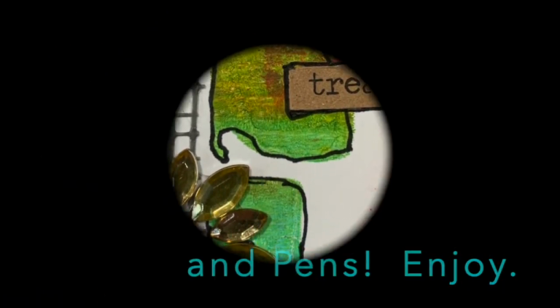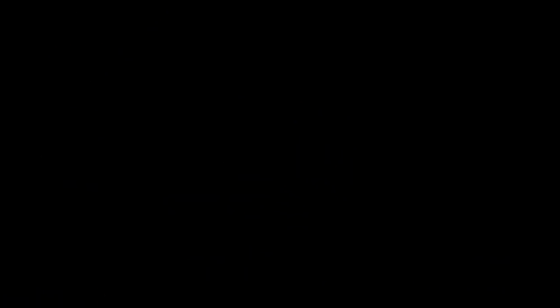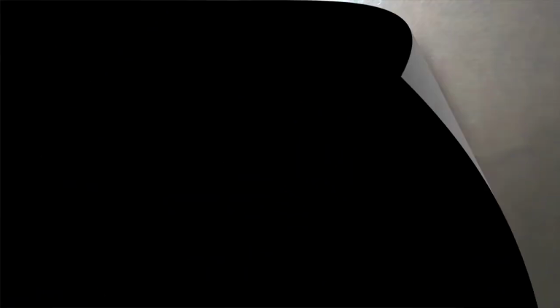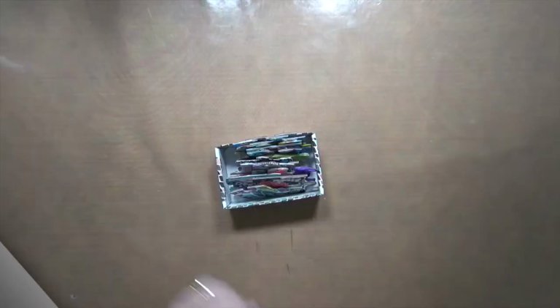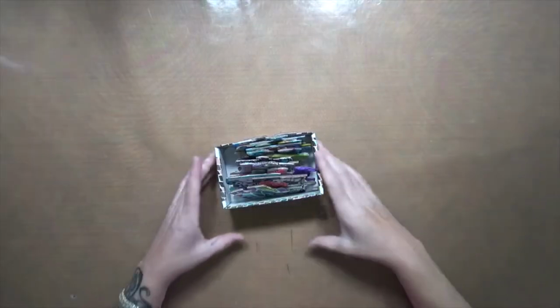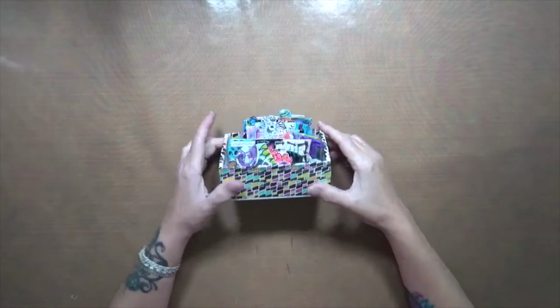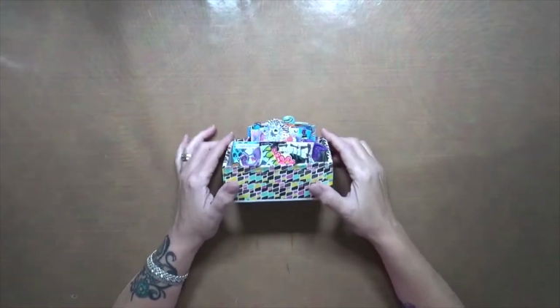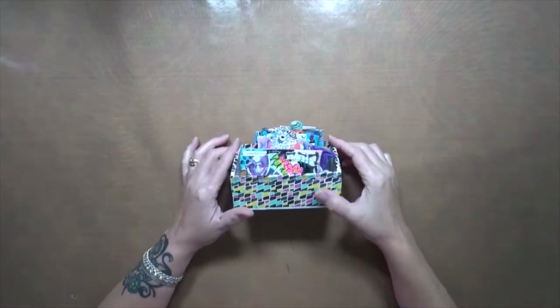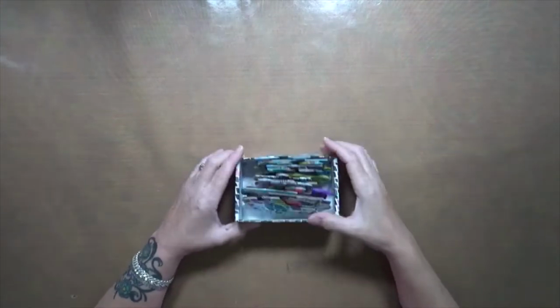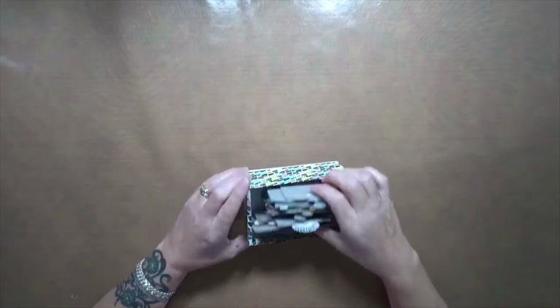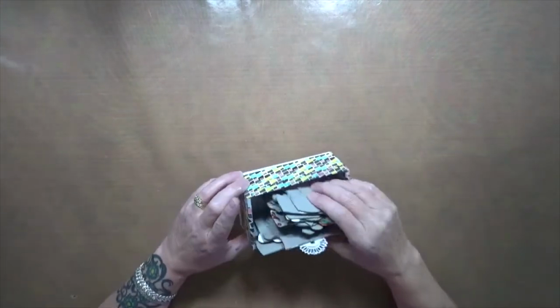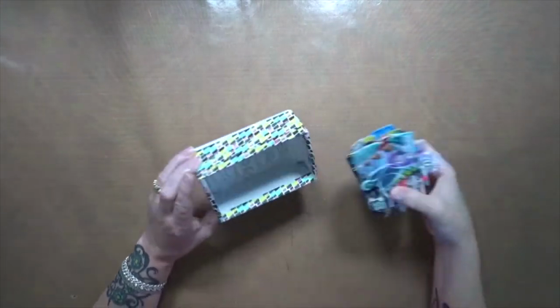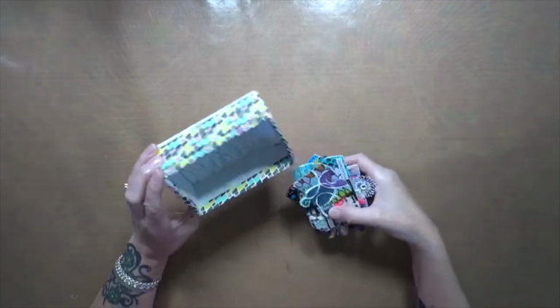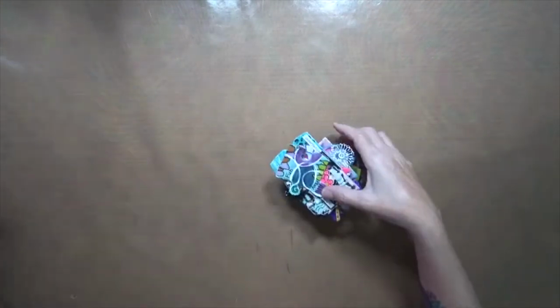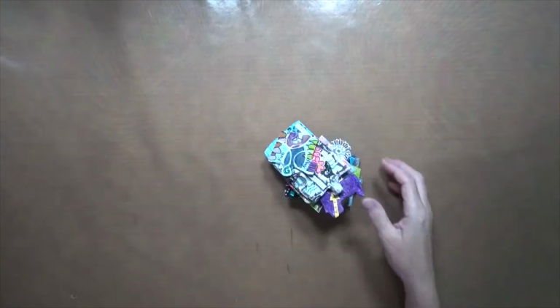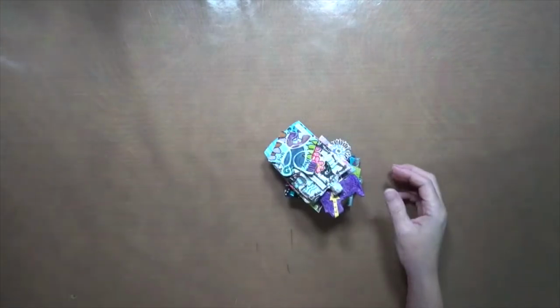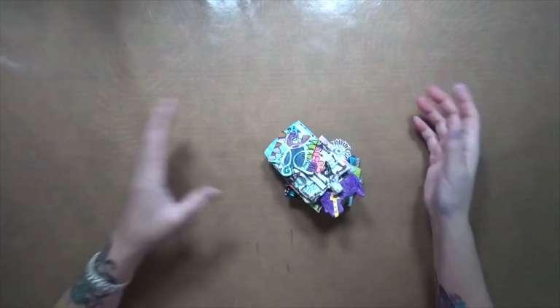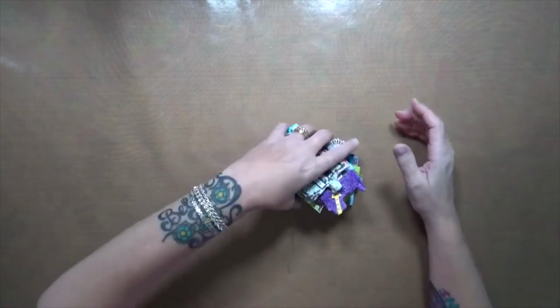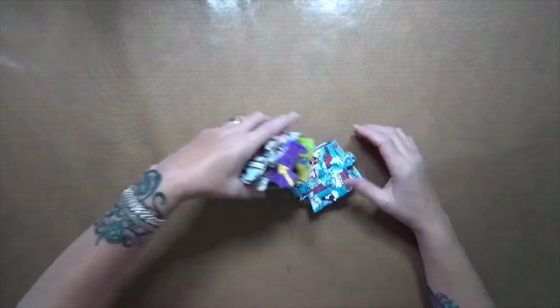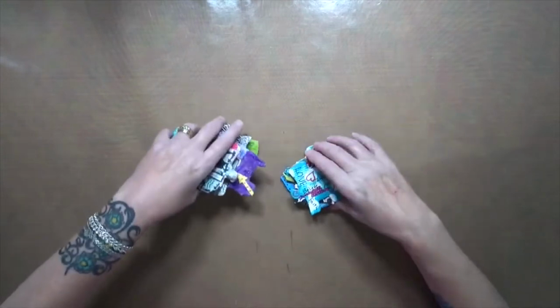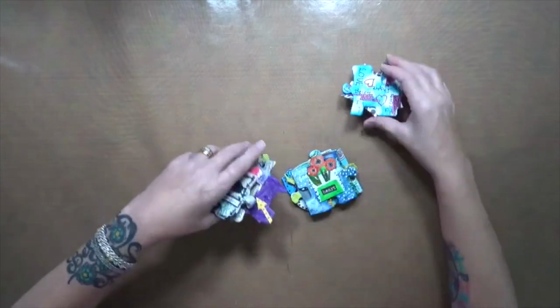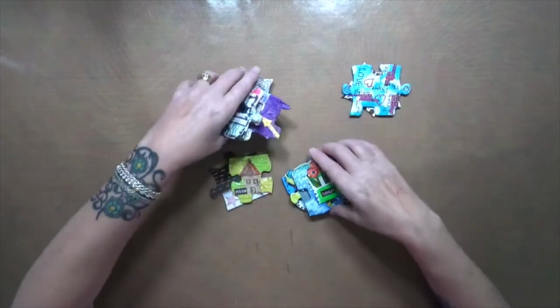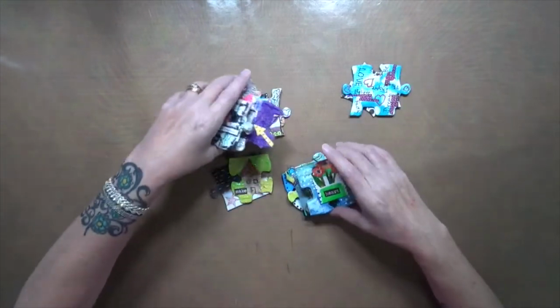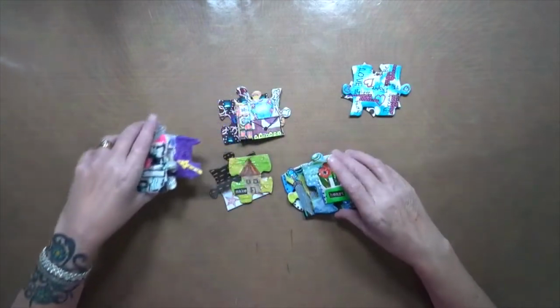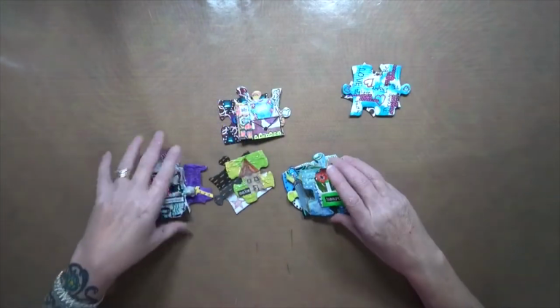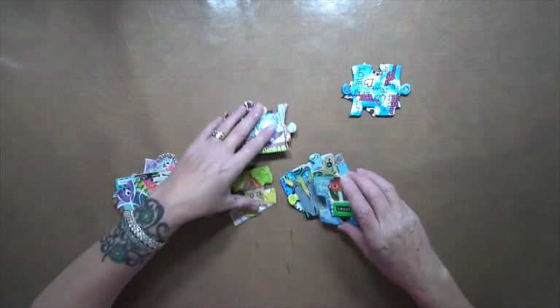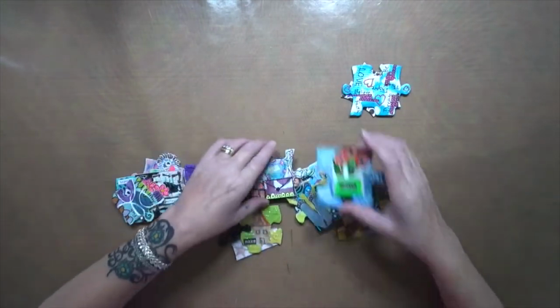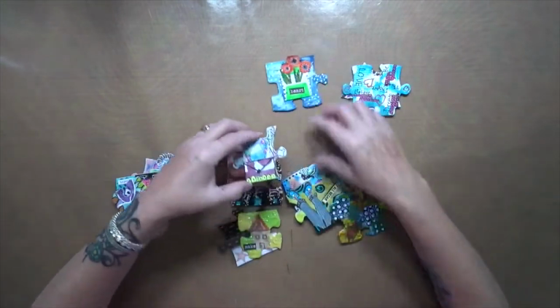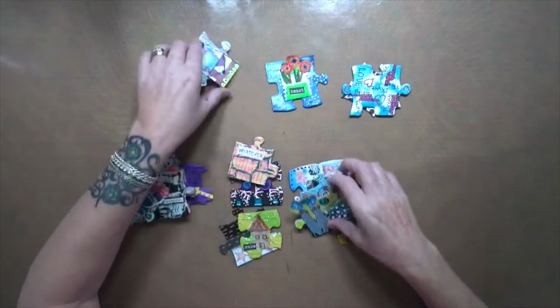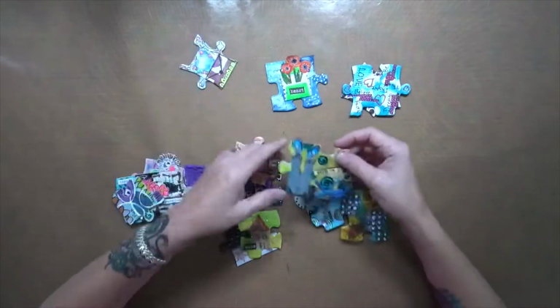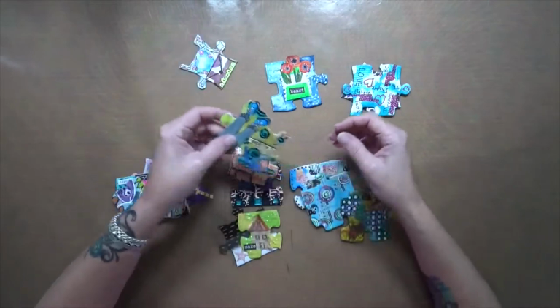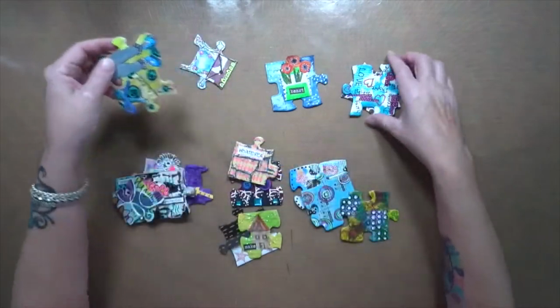Hey guys, it's me! It's time — we are gonna put our puzzle together. Let's see how well this works. I'm gonna grab all my edges first.